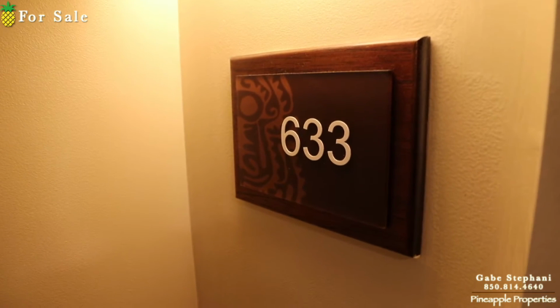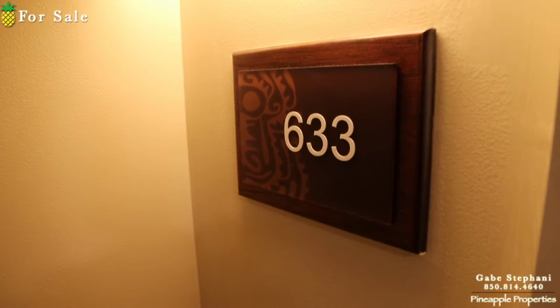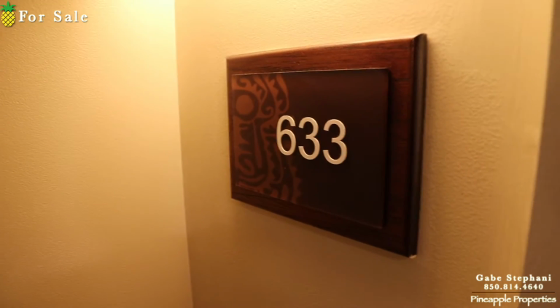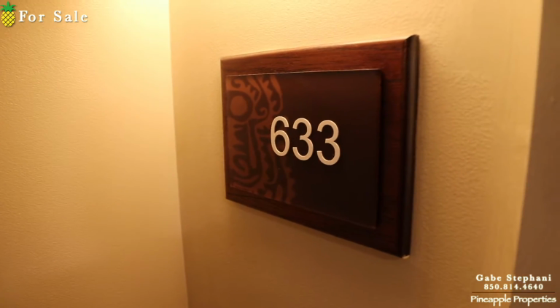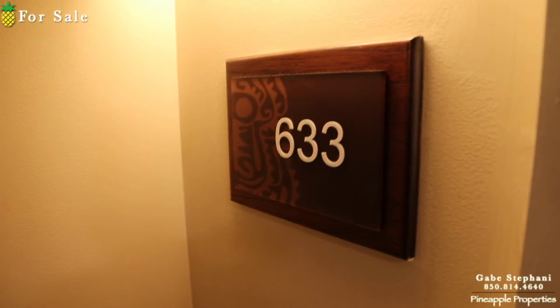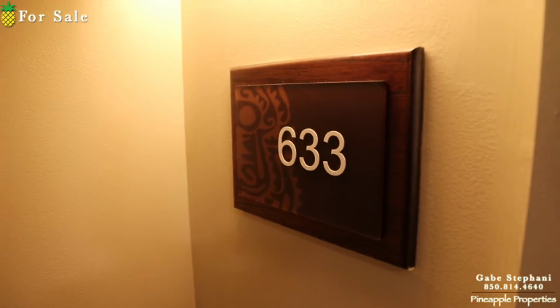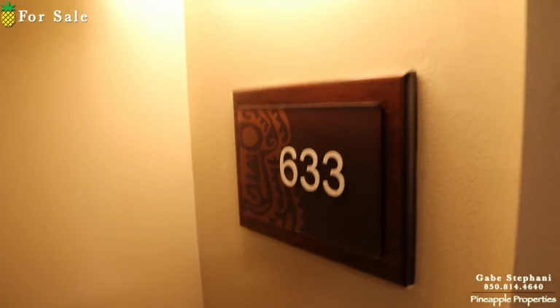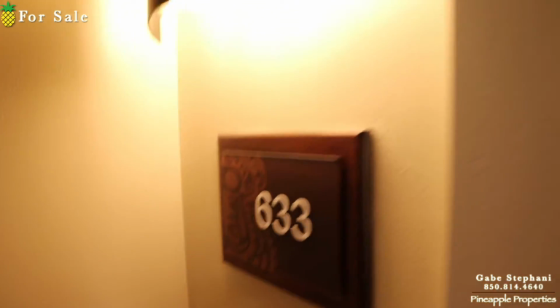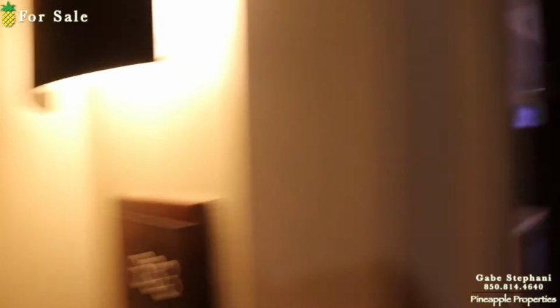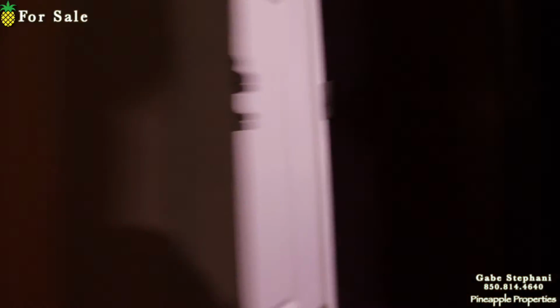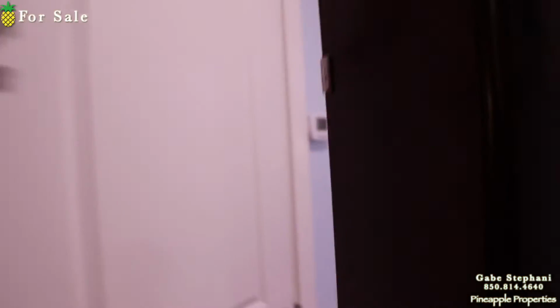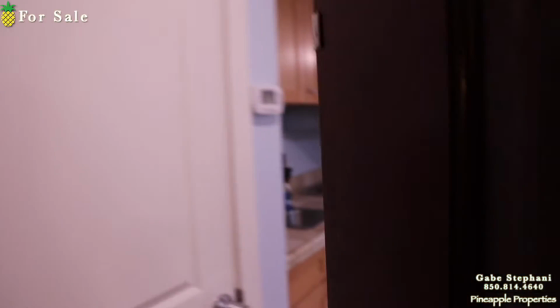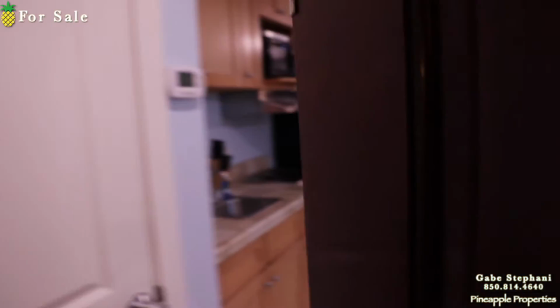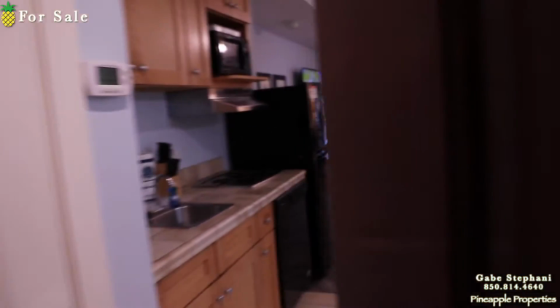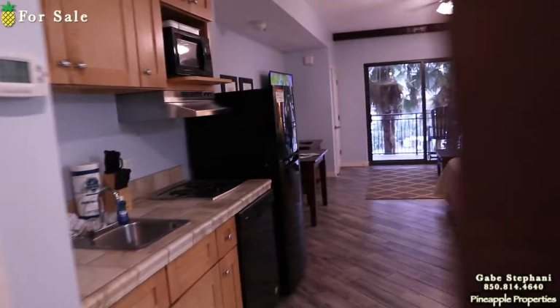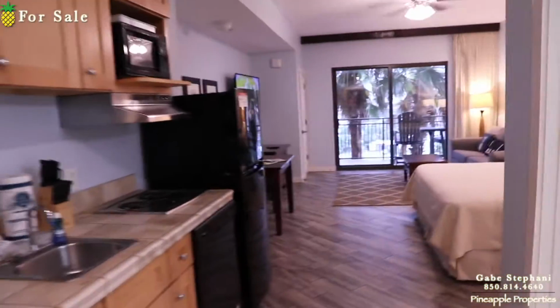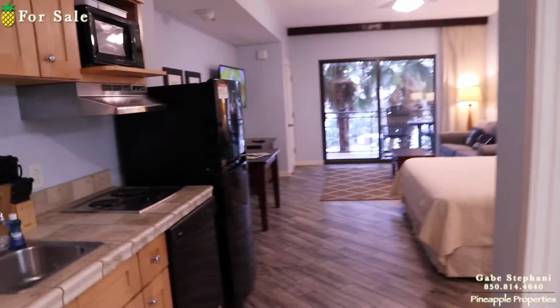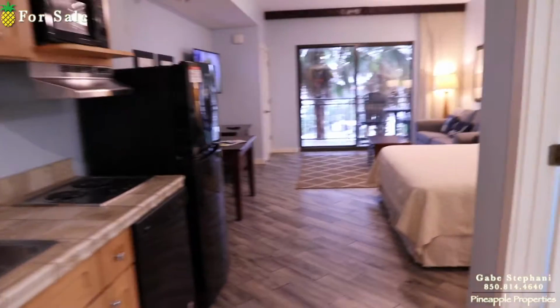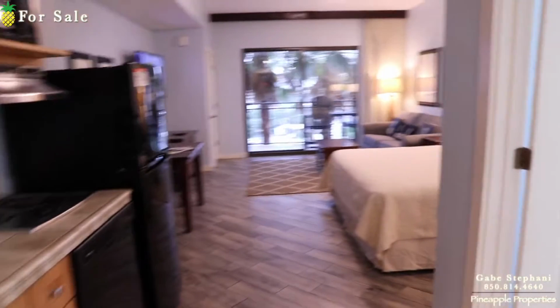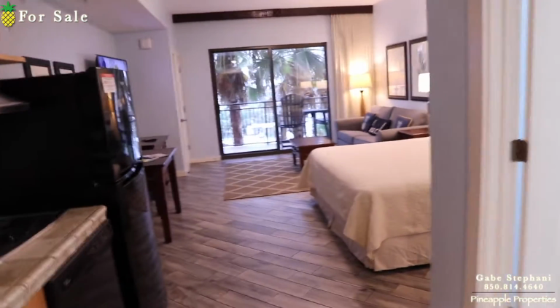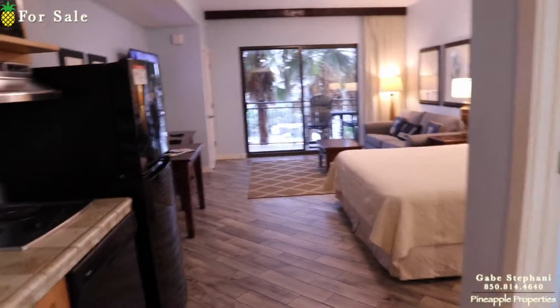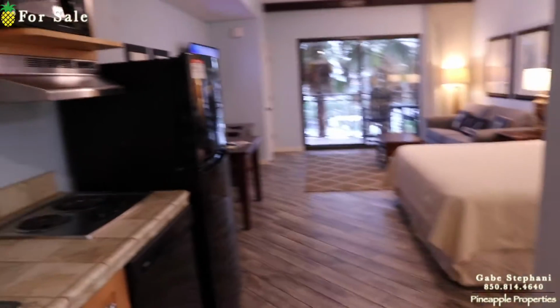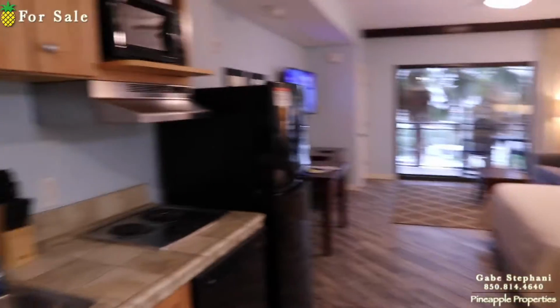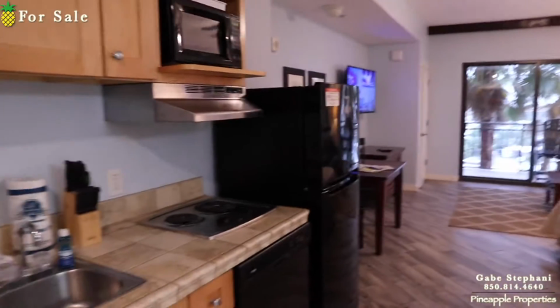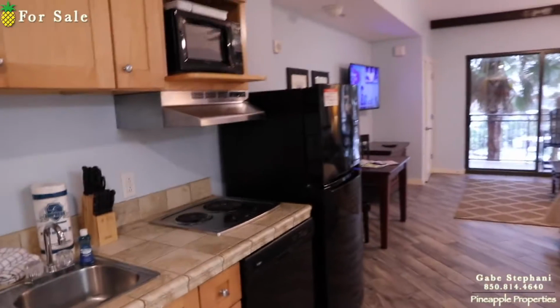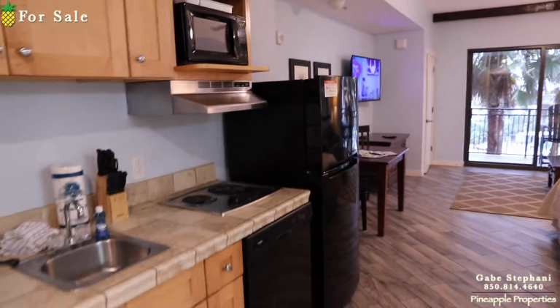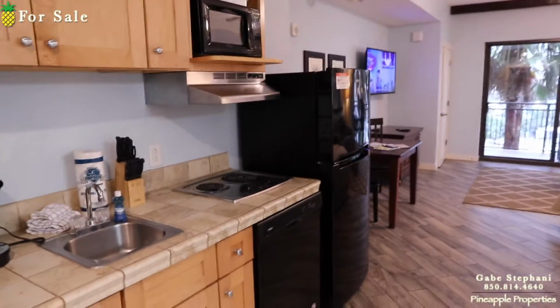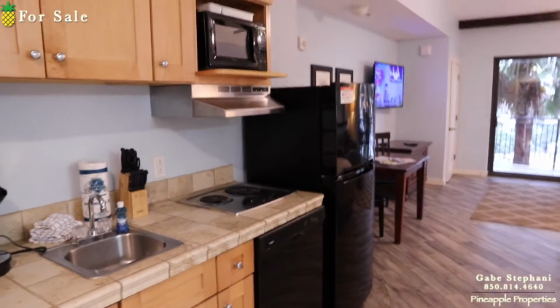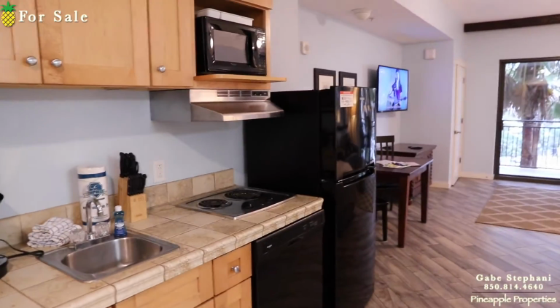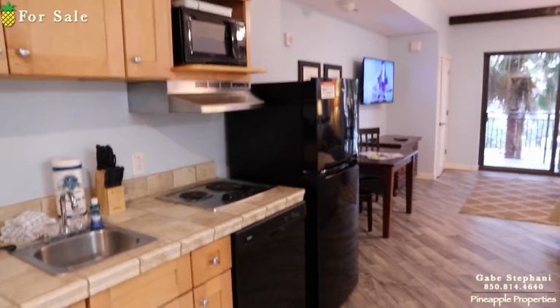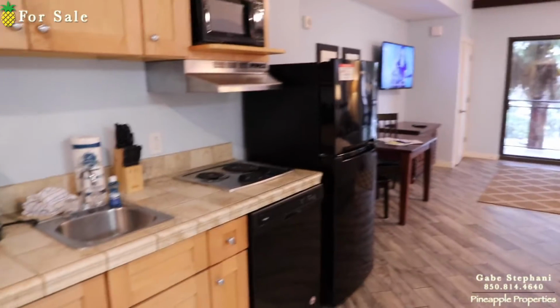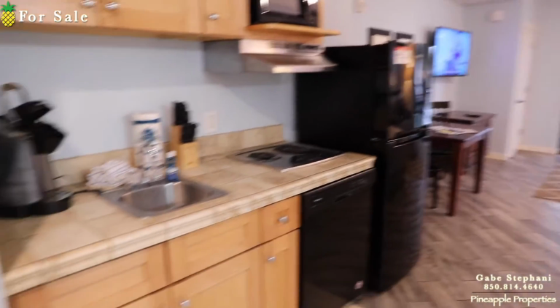I'm here at Origin just outside unit 633. This is that little studio style that everybody loves. It's a great investment and it does really well in rental.